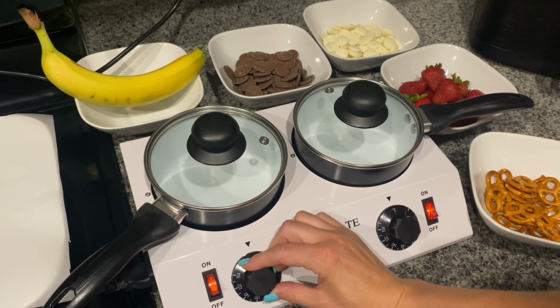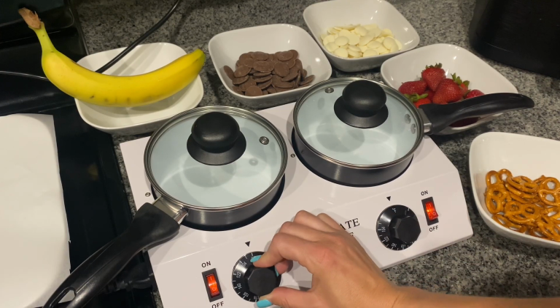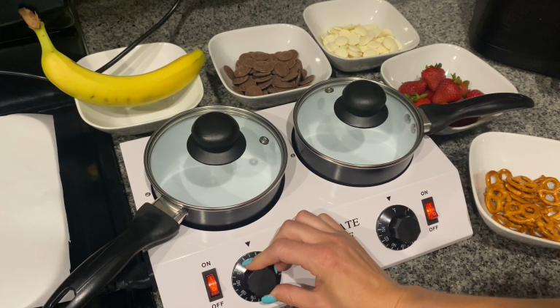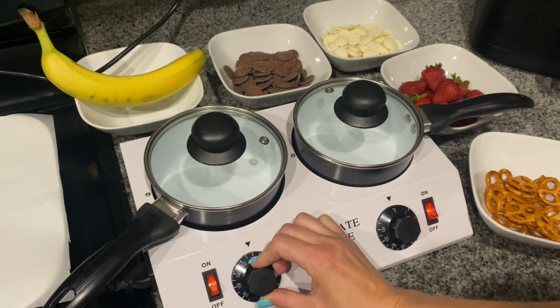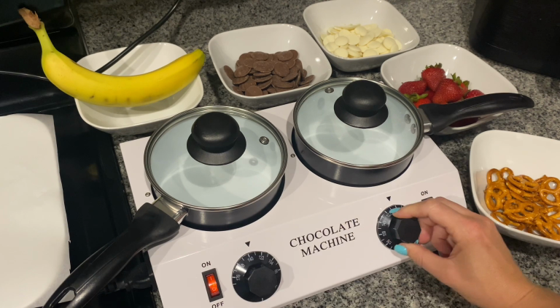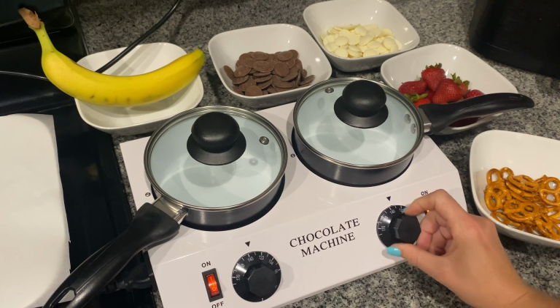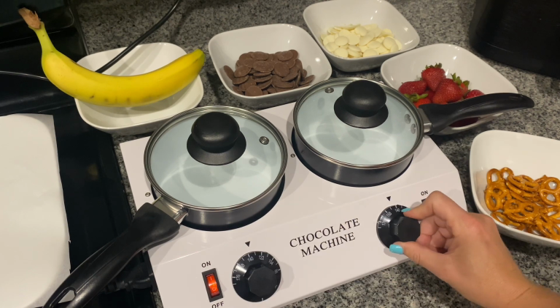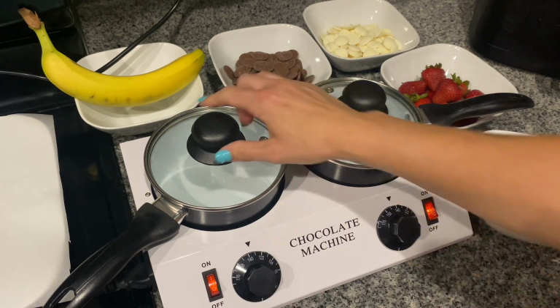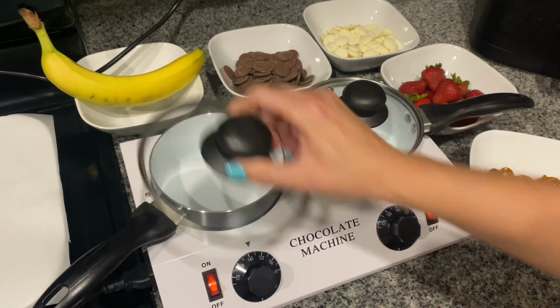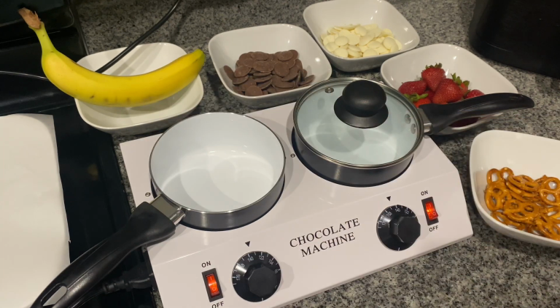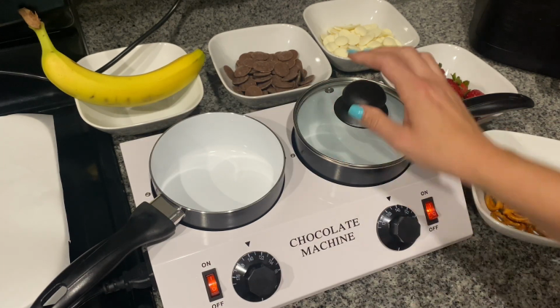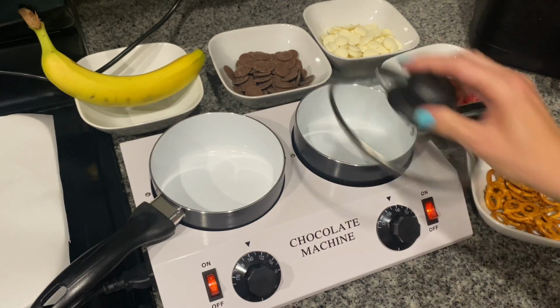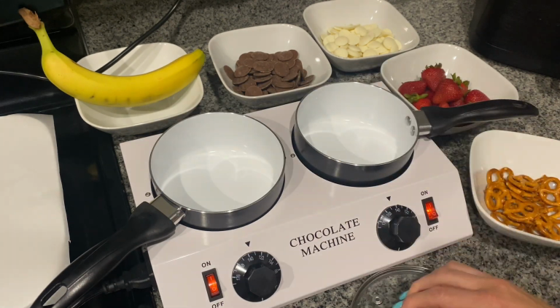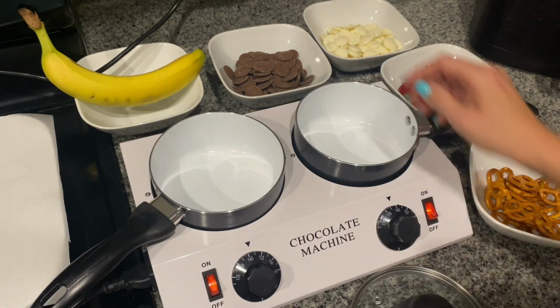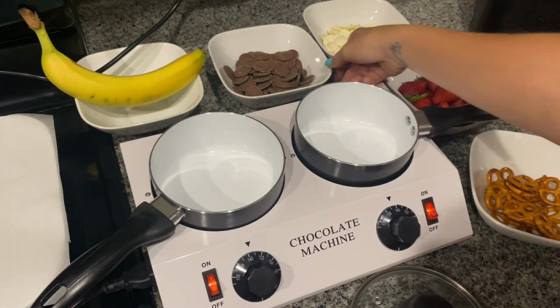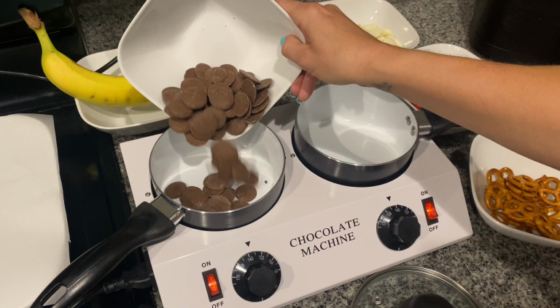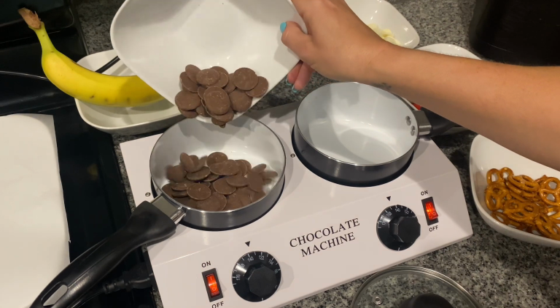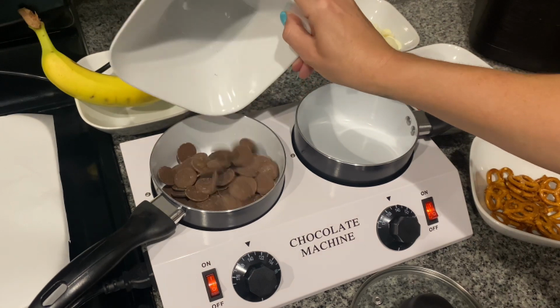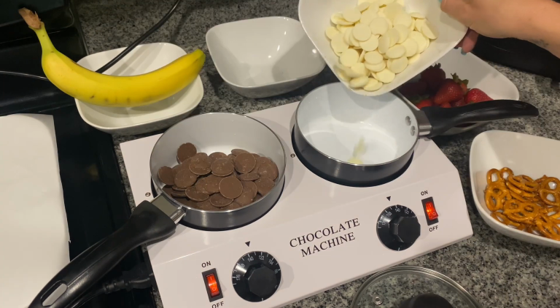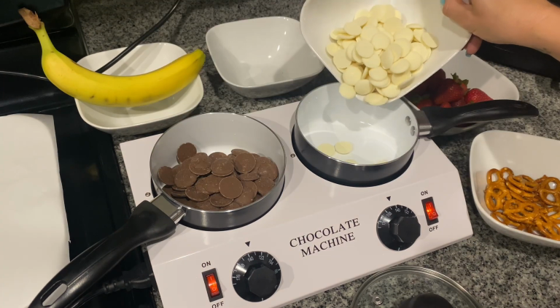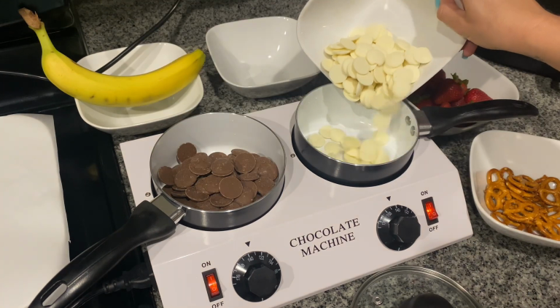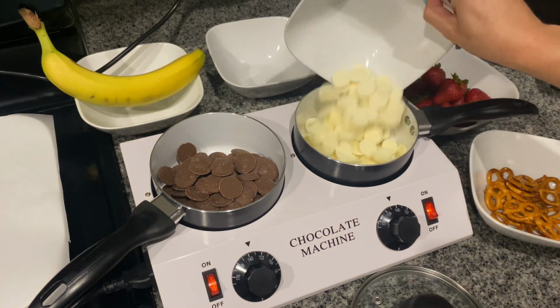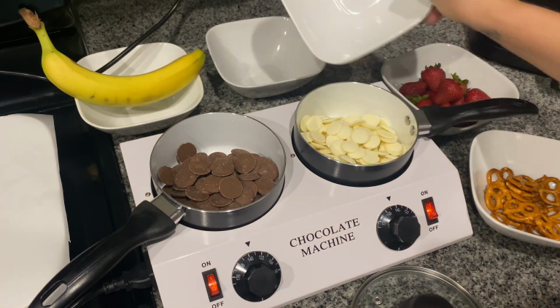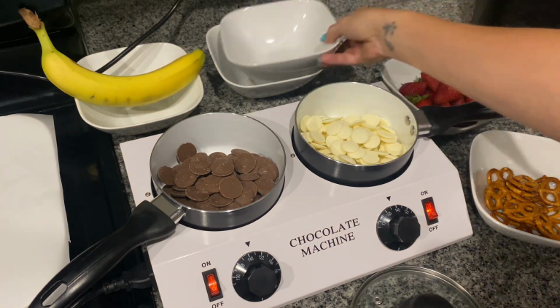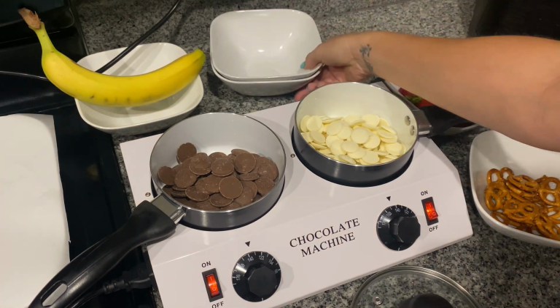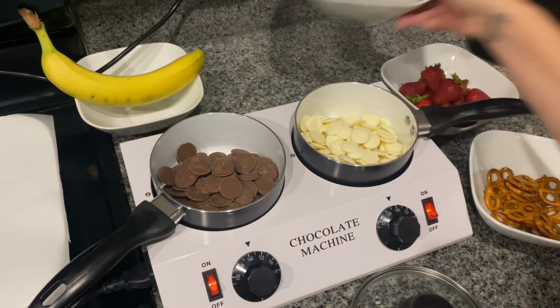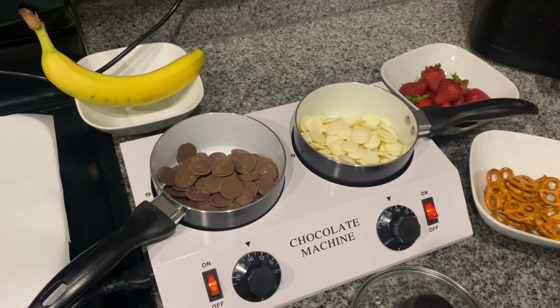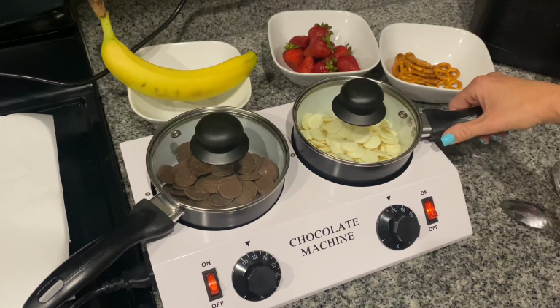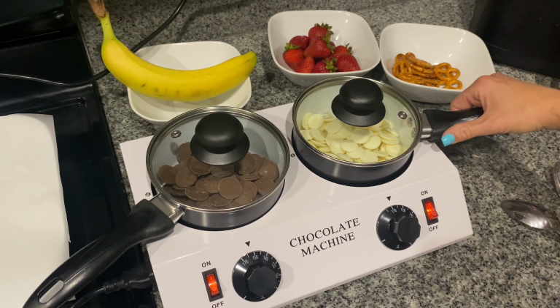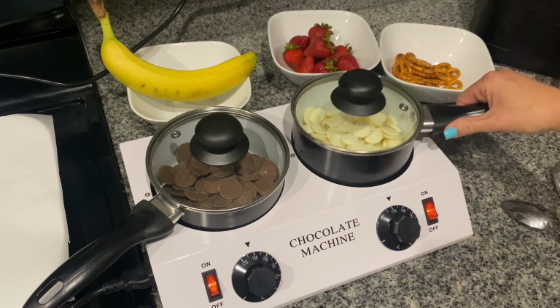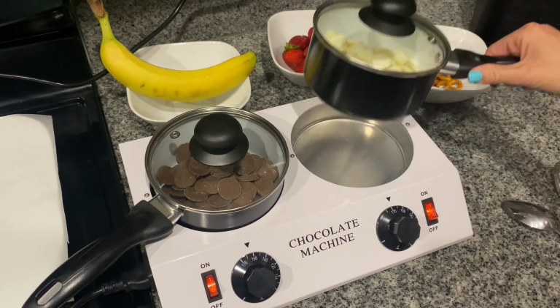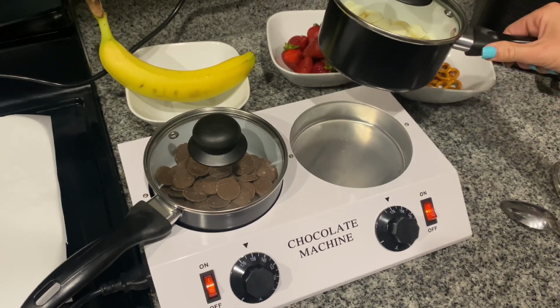What I absolutely love about this machine is how fast it heats up. I decided to use both pots at the same time — one for dark chocolate and one for white chocolate. What I'm also really impressed with is that the pots are non-stick, plus it heats up super fast.